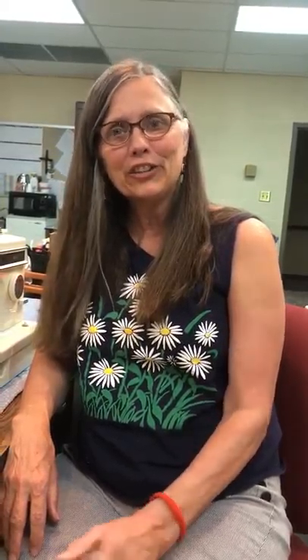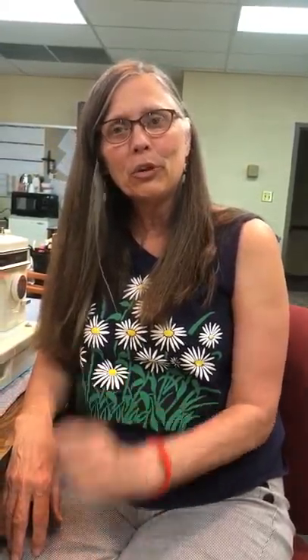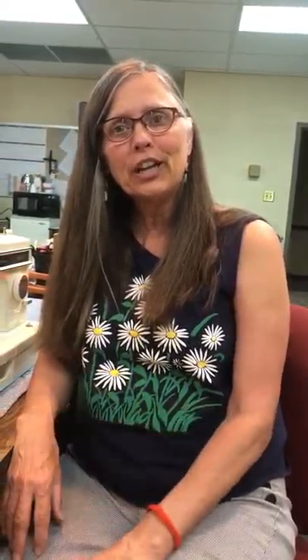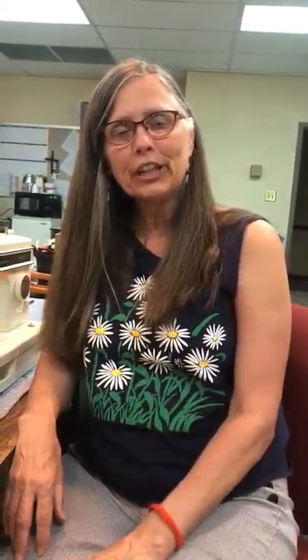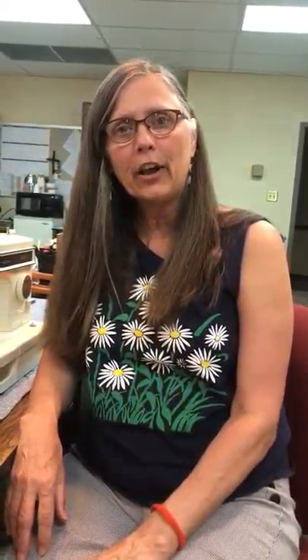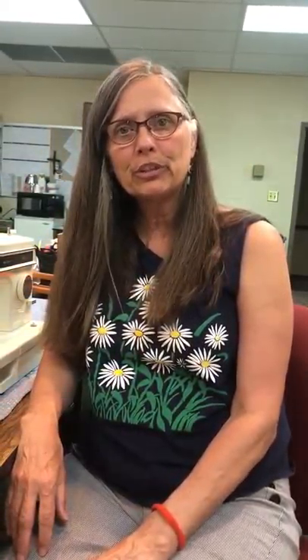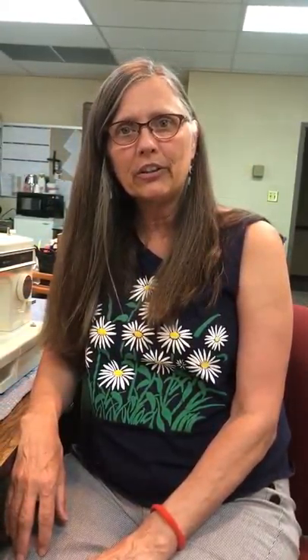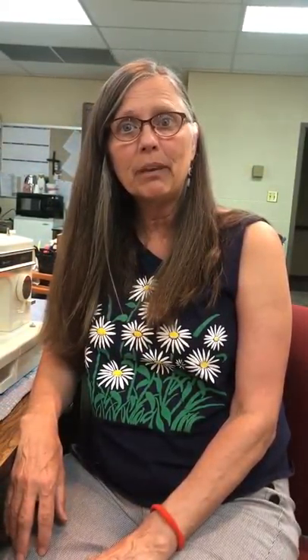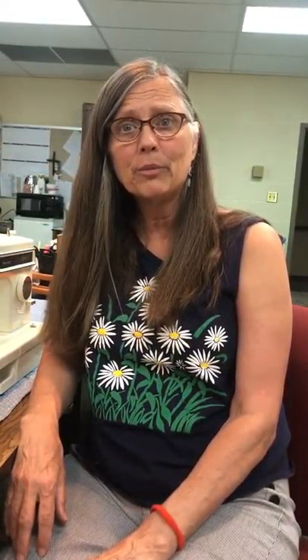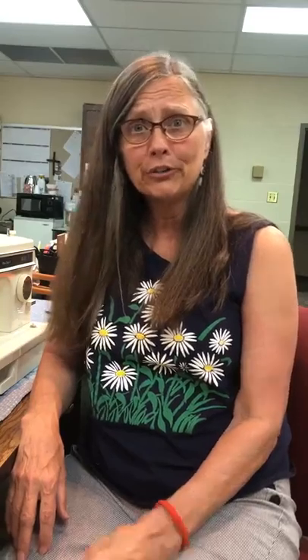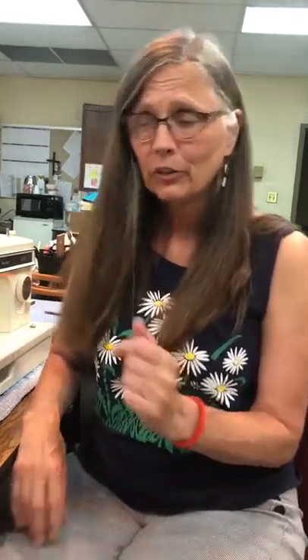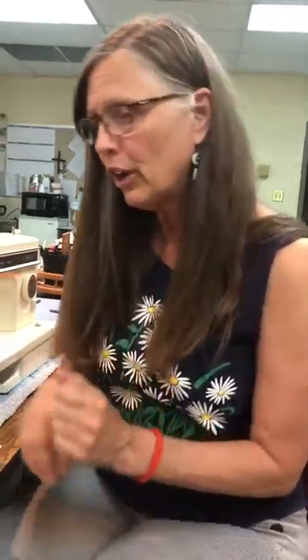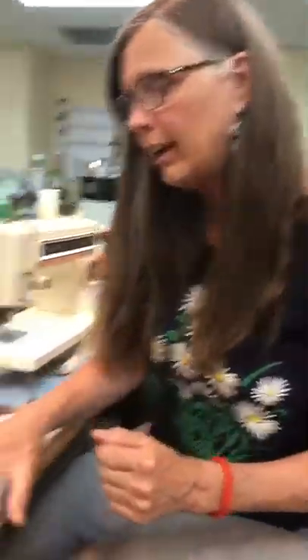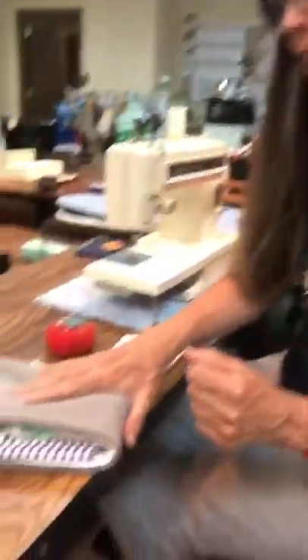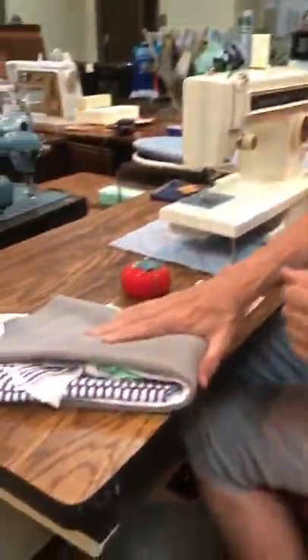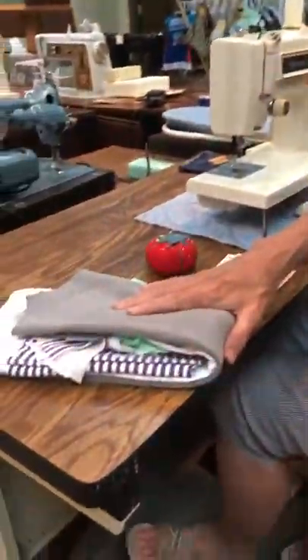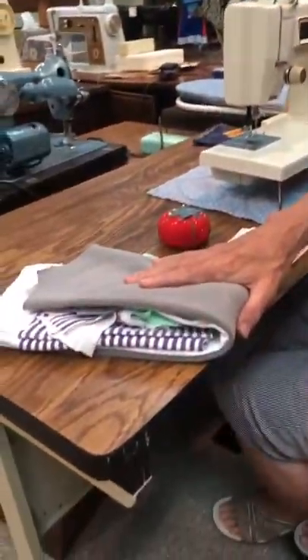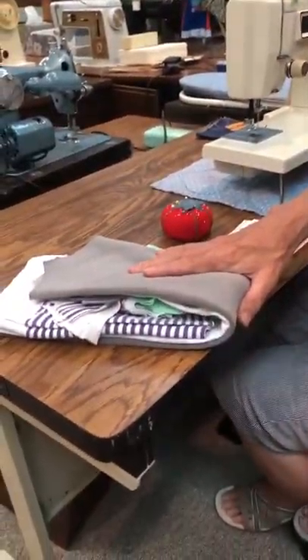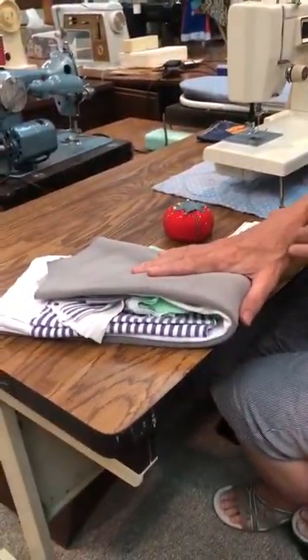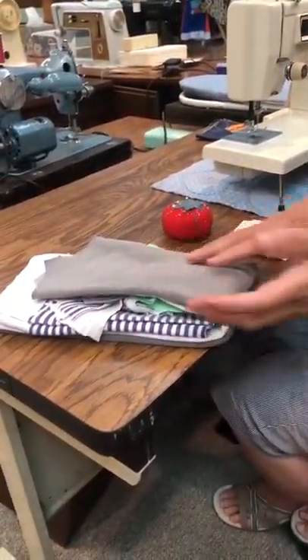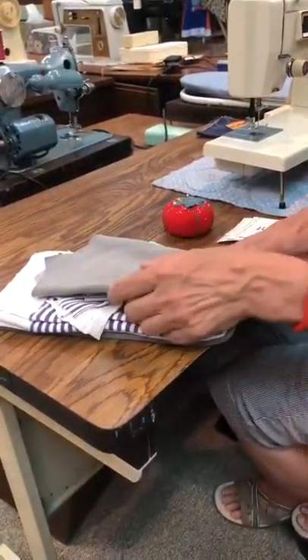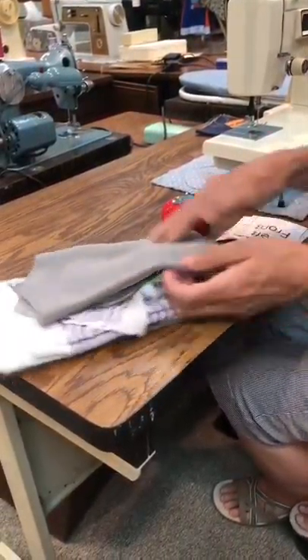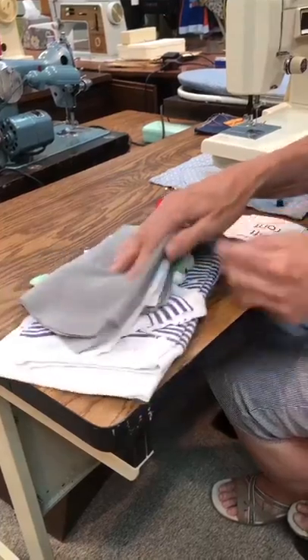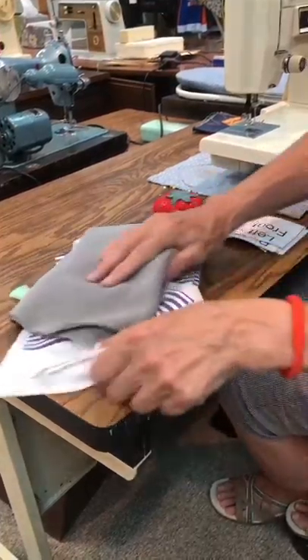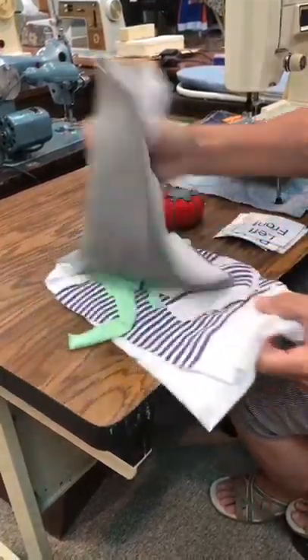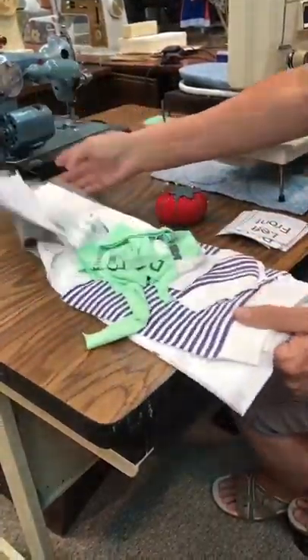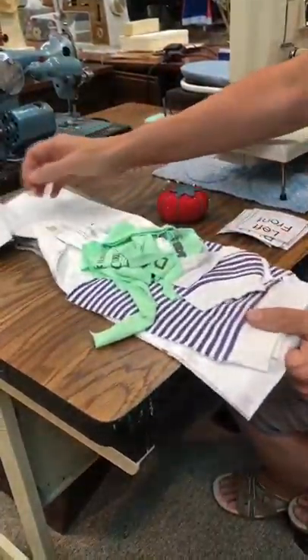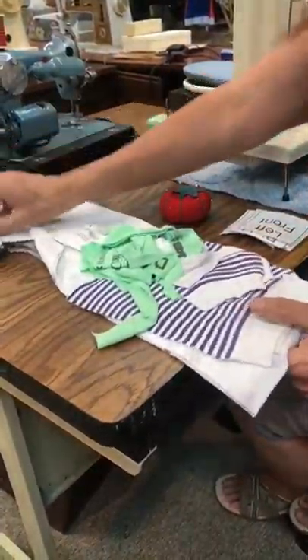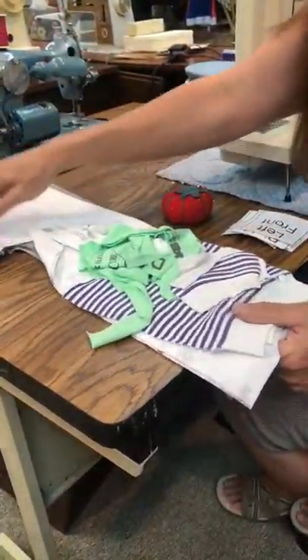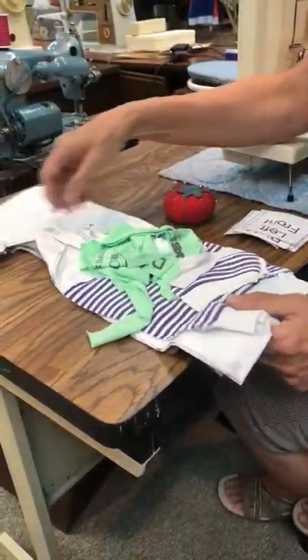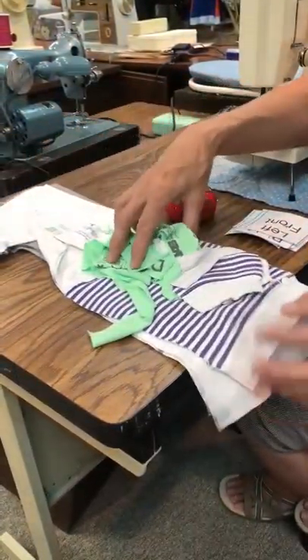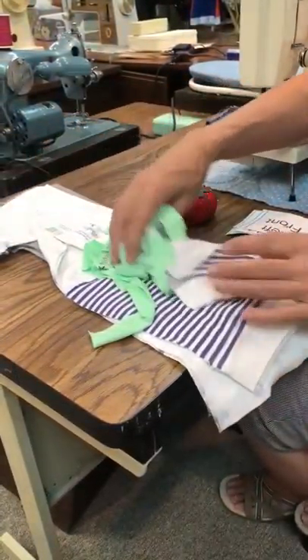Today we're going to take a look at how to put together the baby kimono. We'll start by getting our kit. If you've got our pattern, you've already cut these pieces out. Let's open up our kit and see what all we've got.